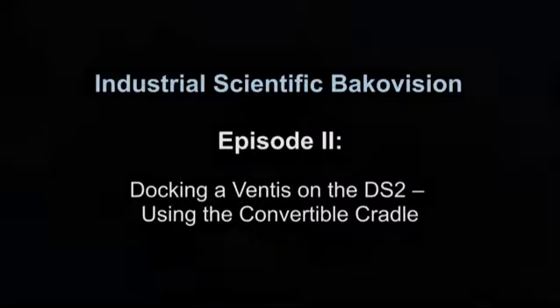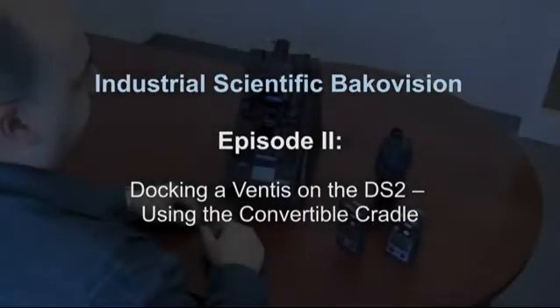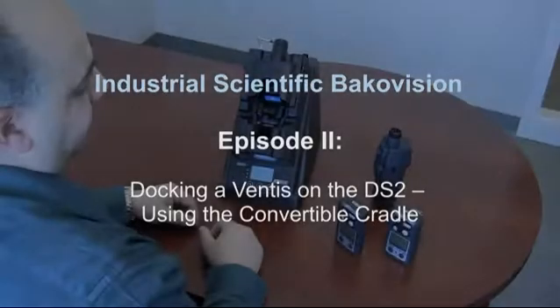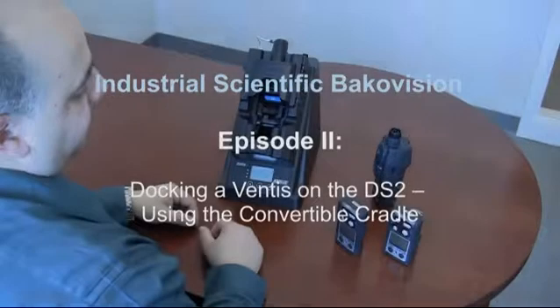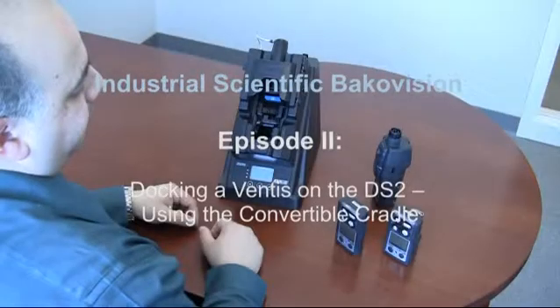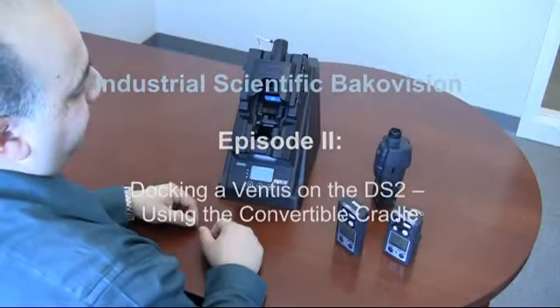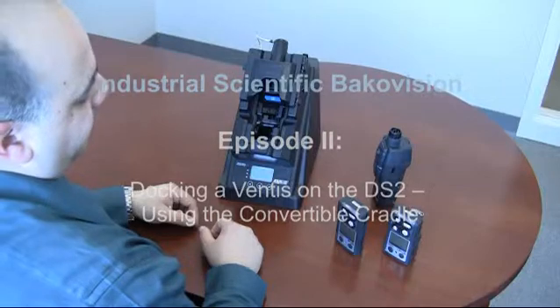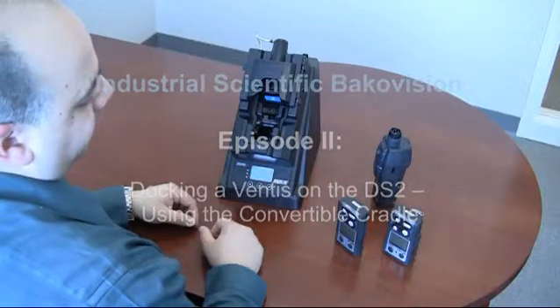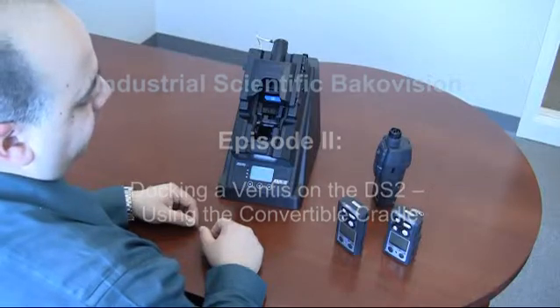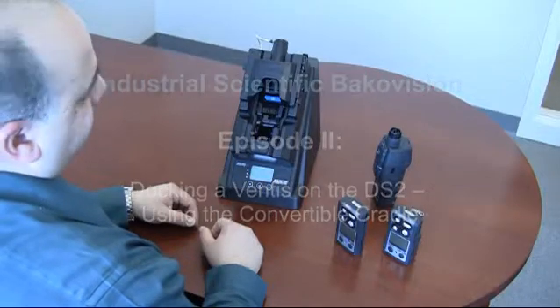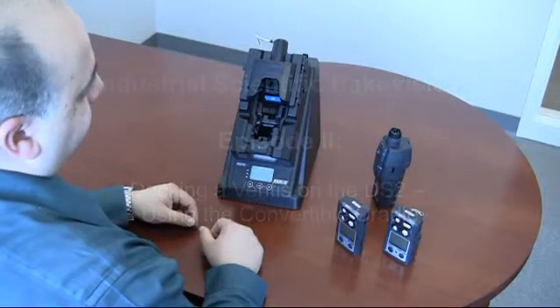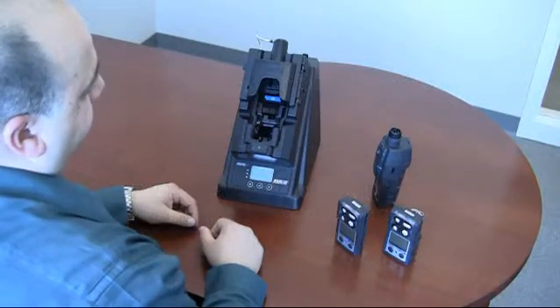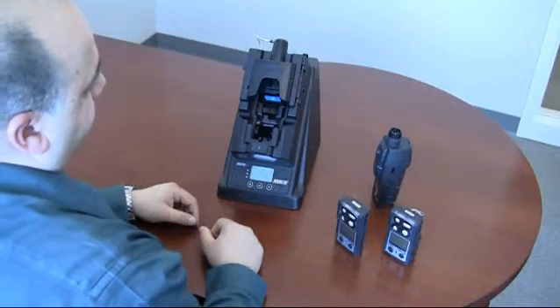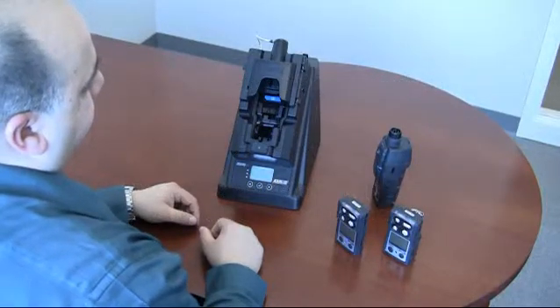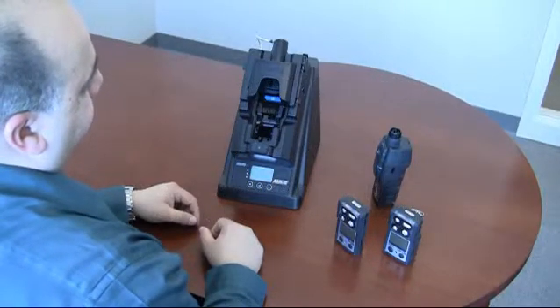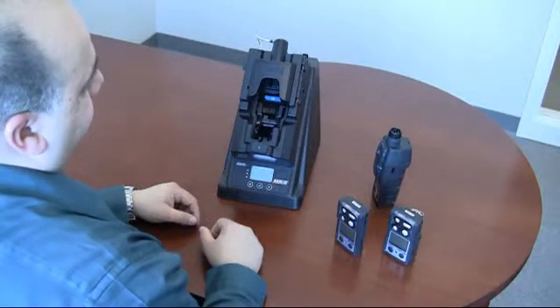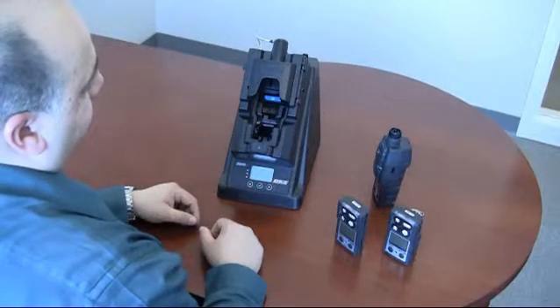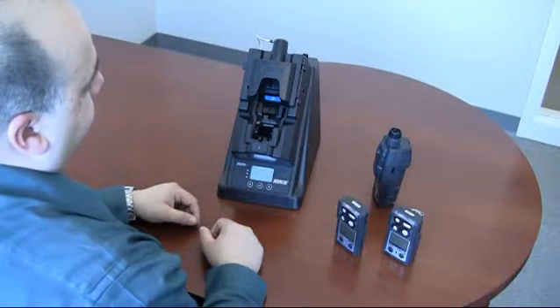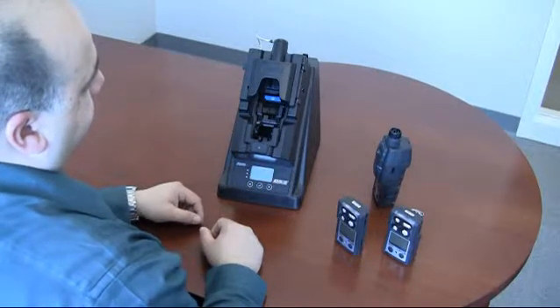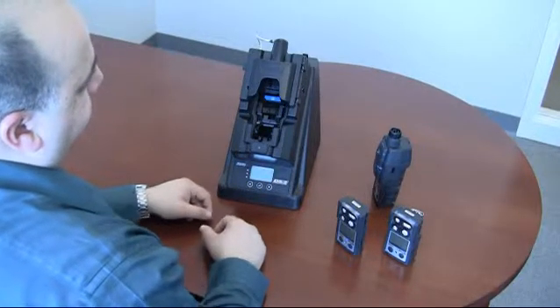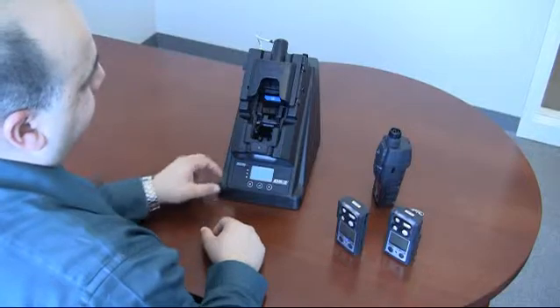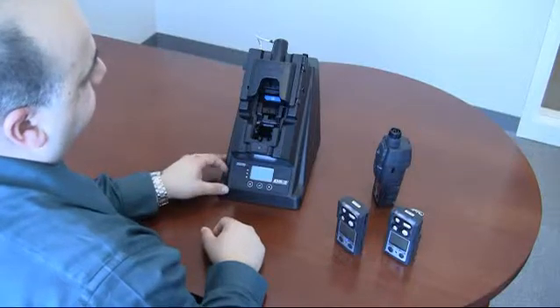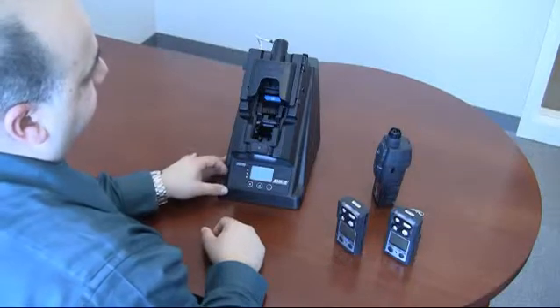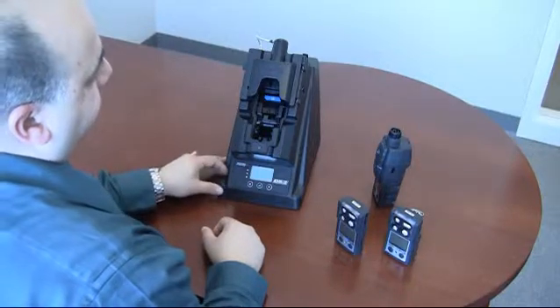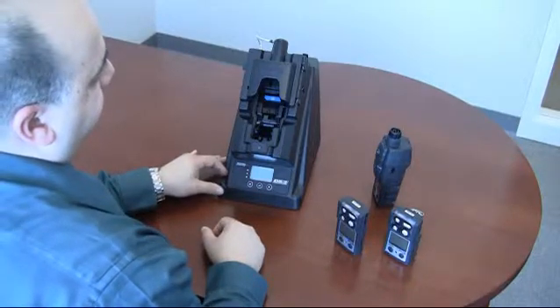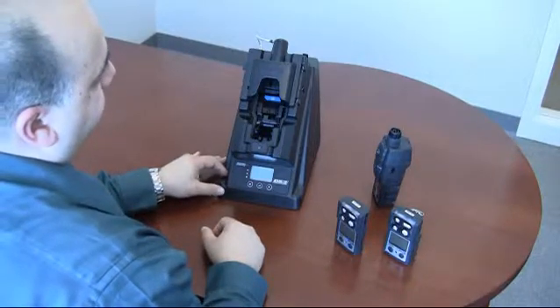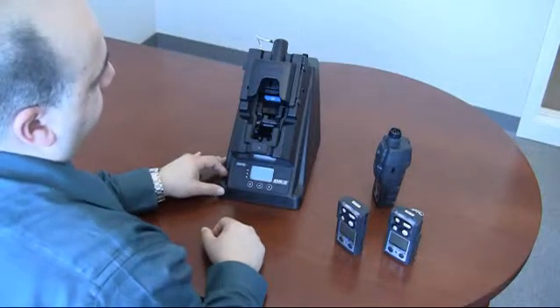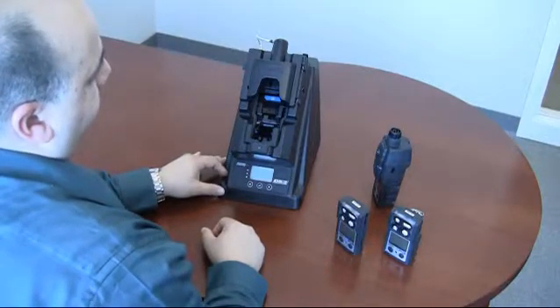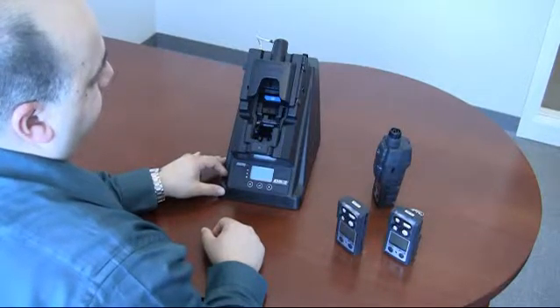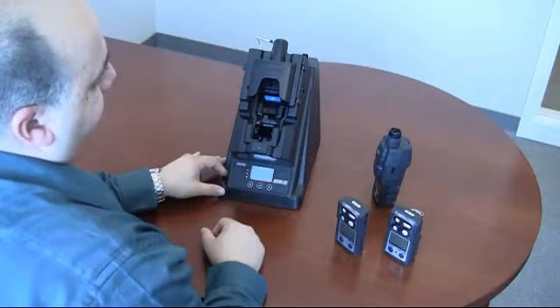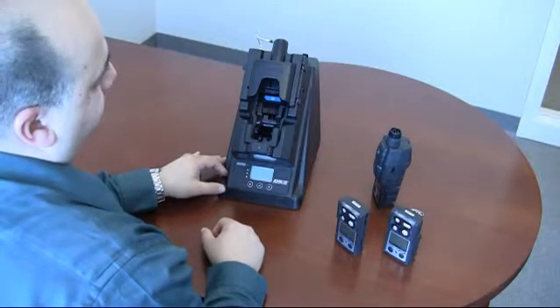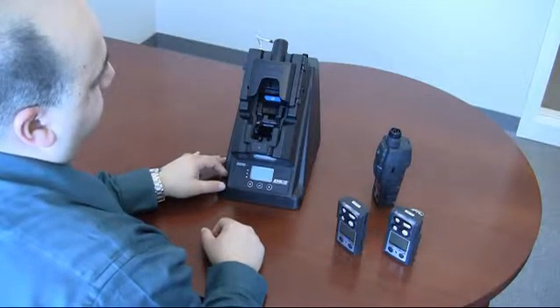Hi everybody, this is Greg Bako, product manager at Industrial Scientific. I wanted to give everybody a look at the new DSU docking station for the Ventus MX-4 with convertible cradle.